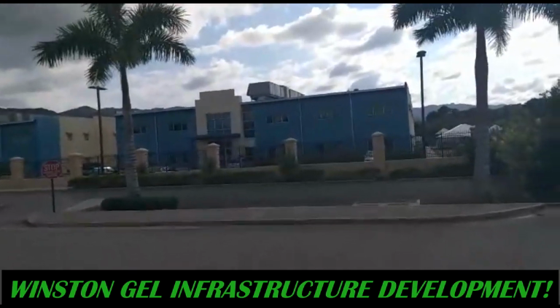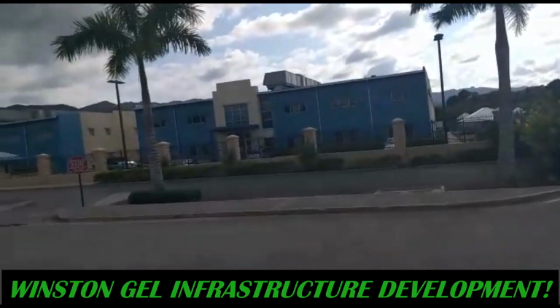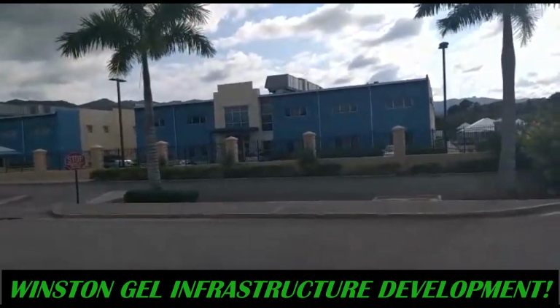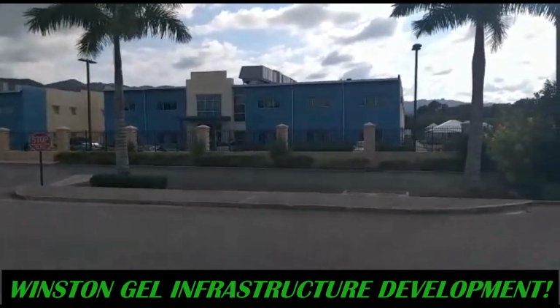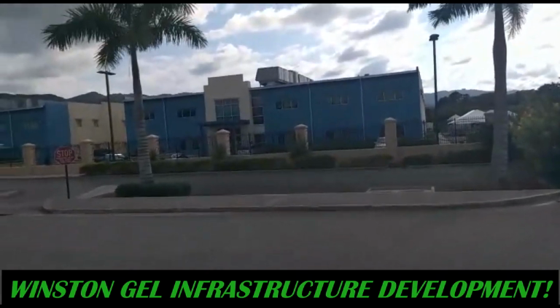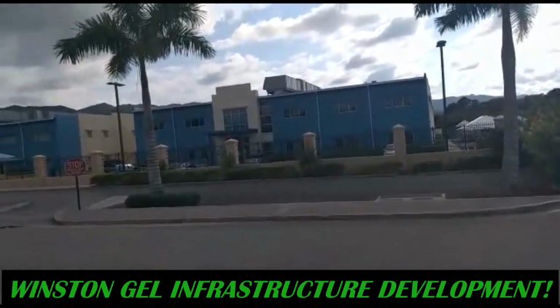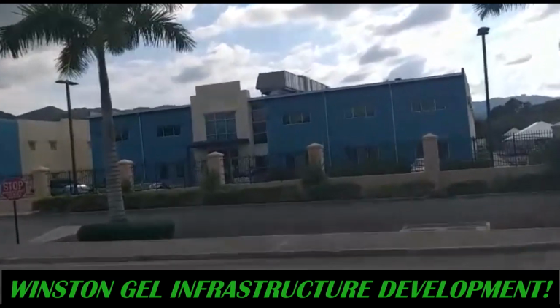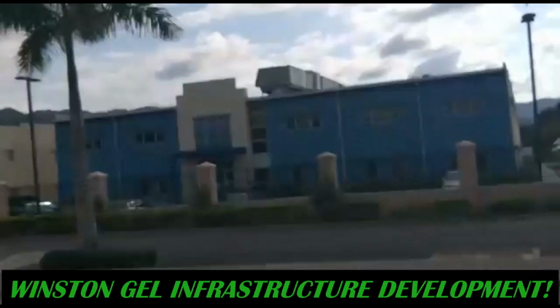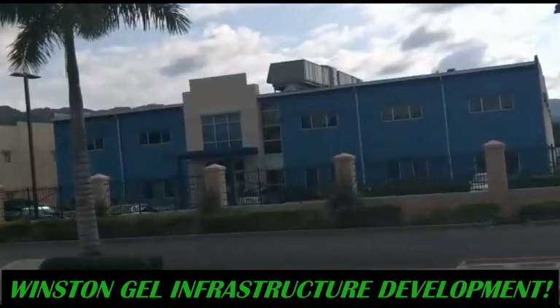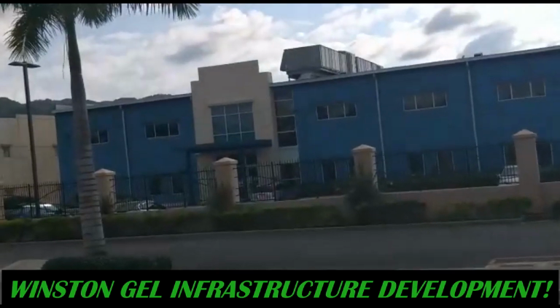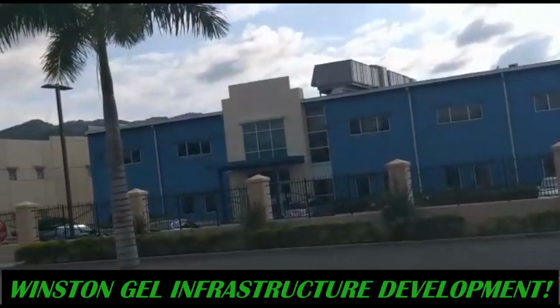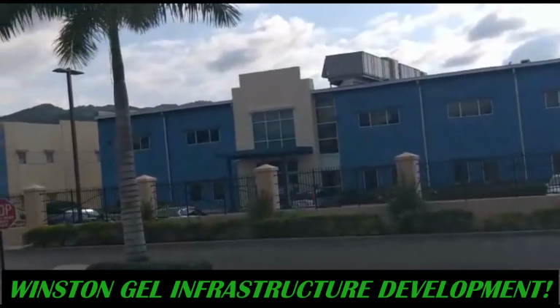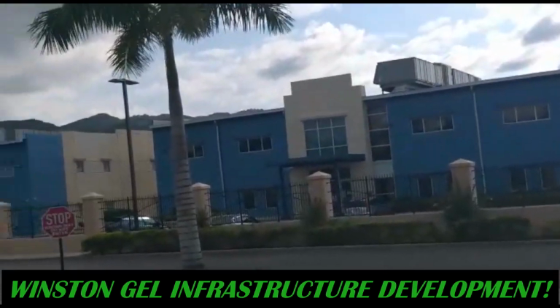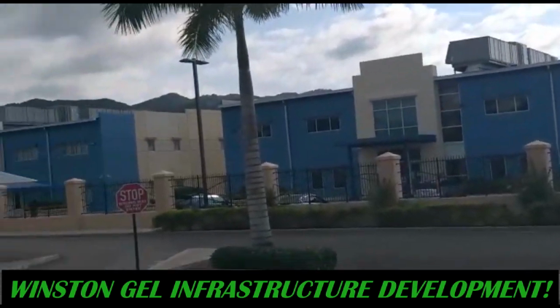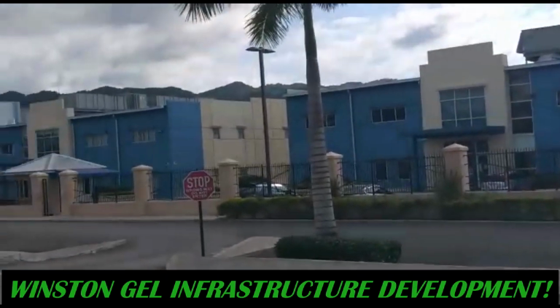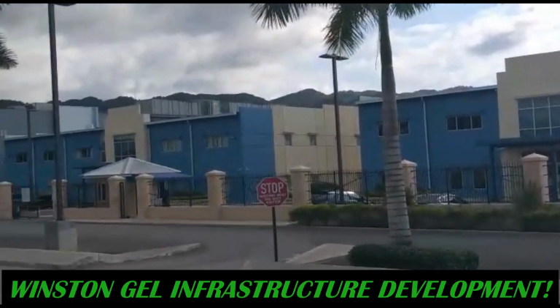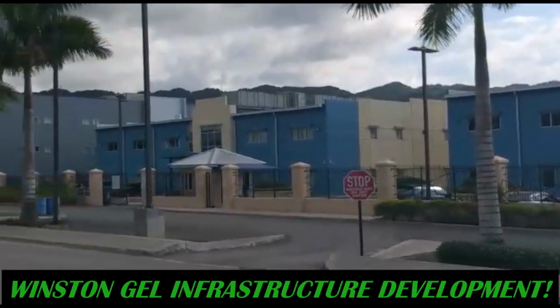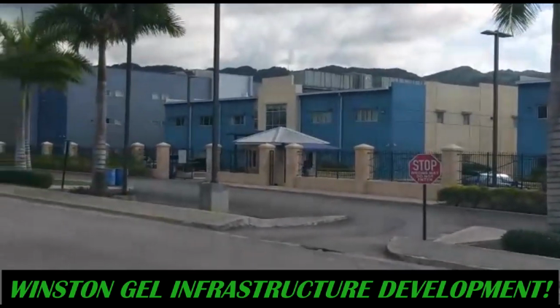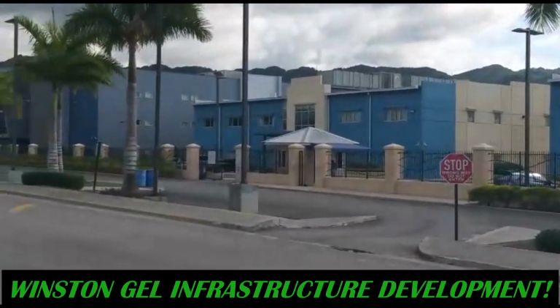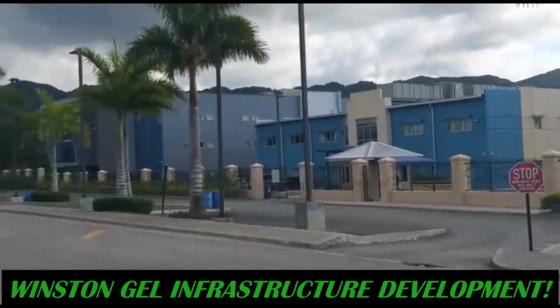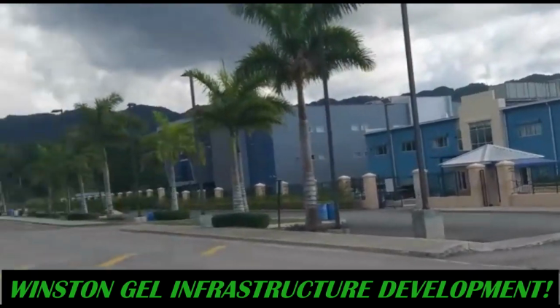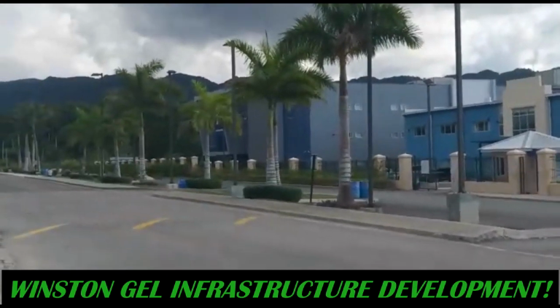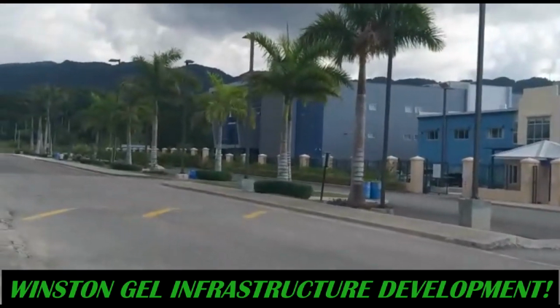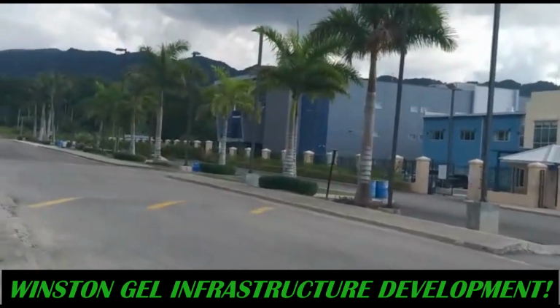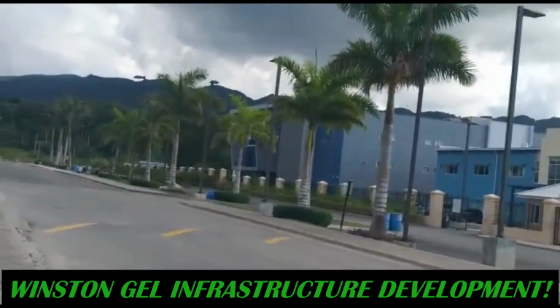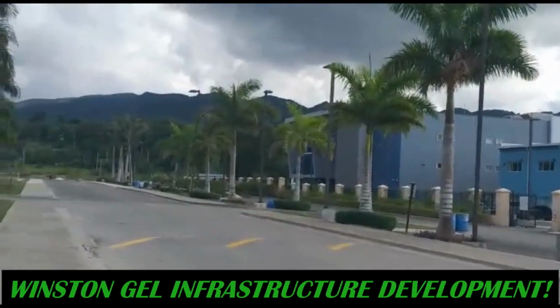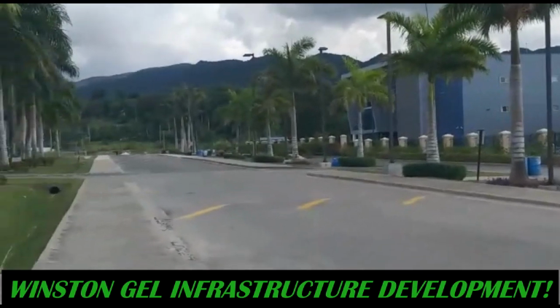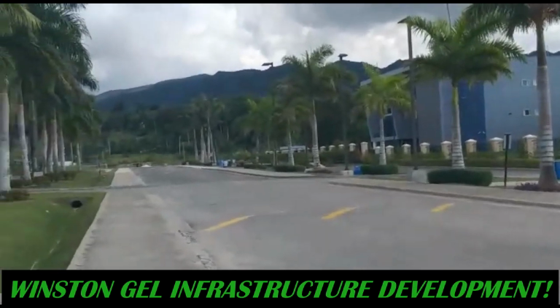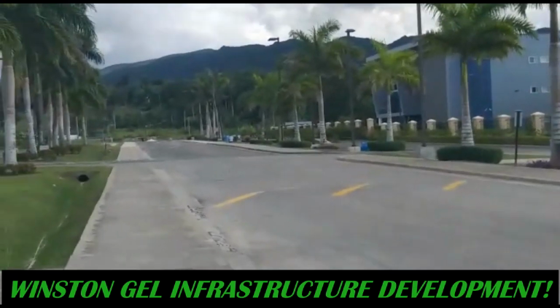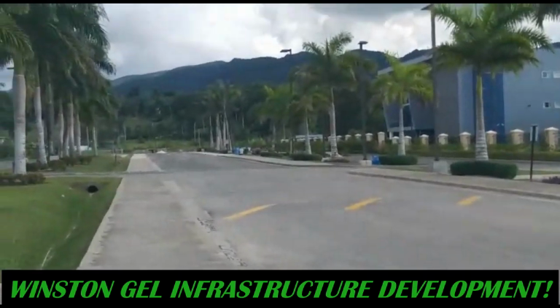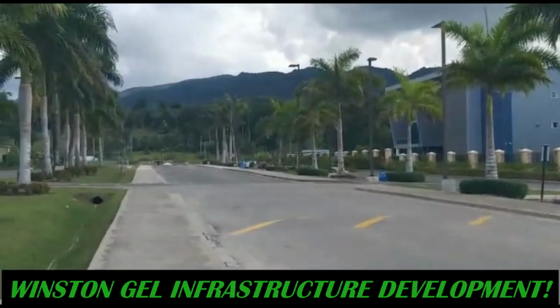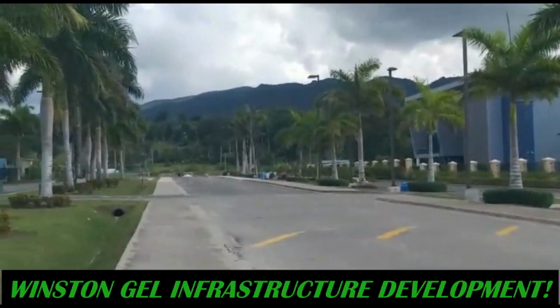That's the city building that we're looking at. Let's continue the tour of the area.